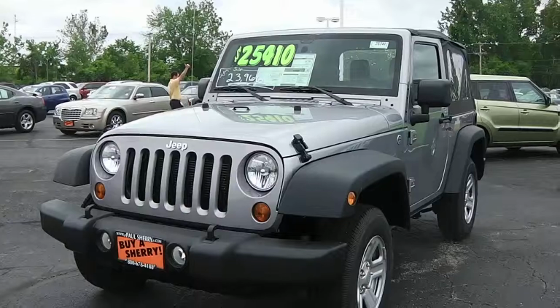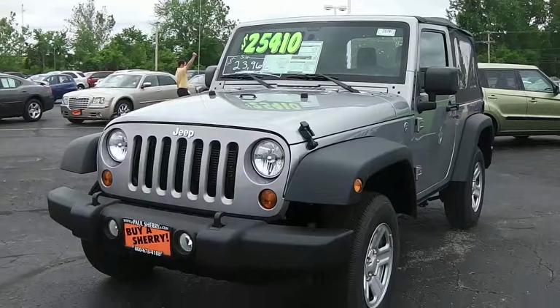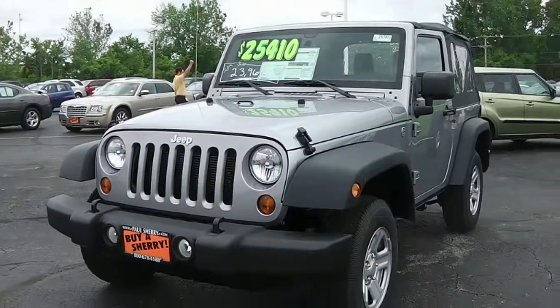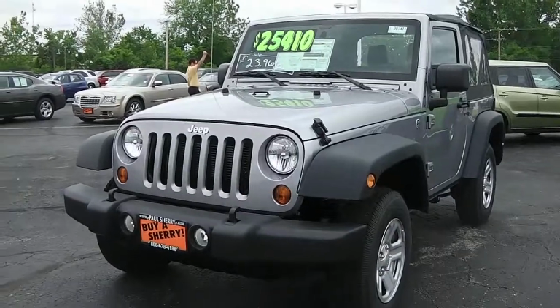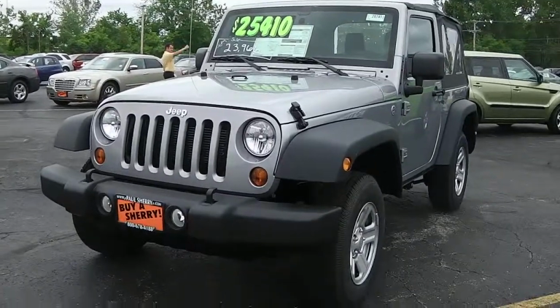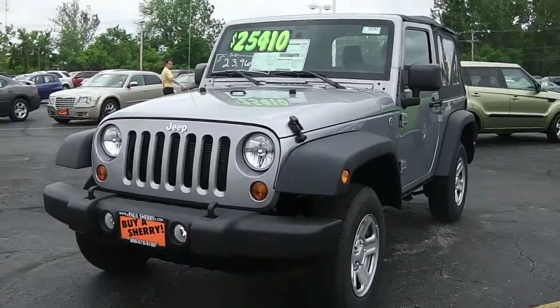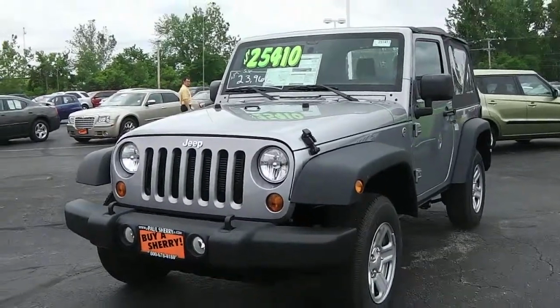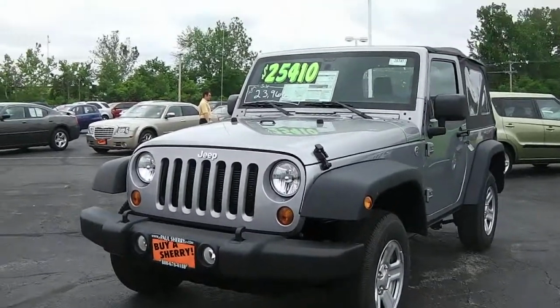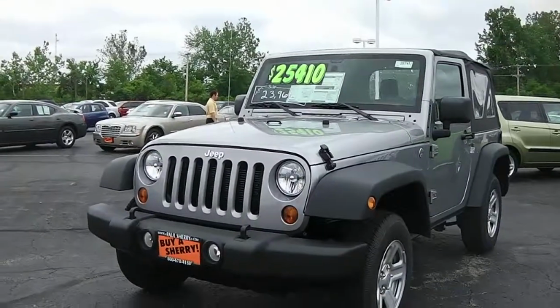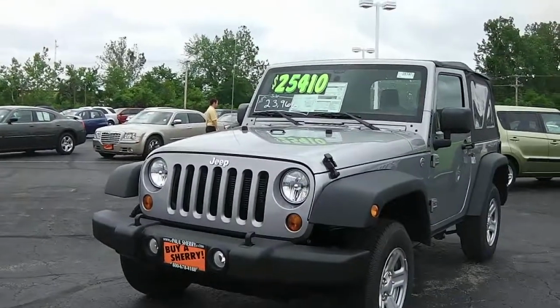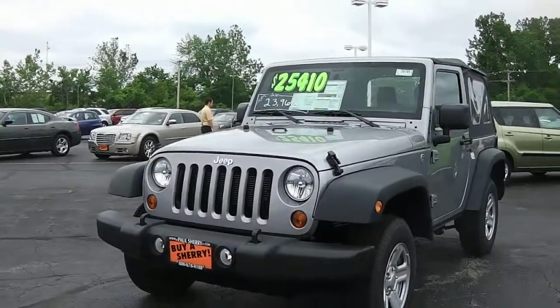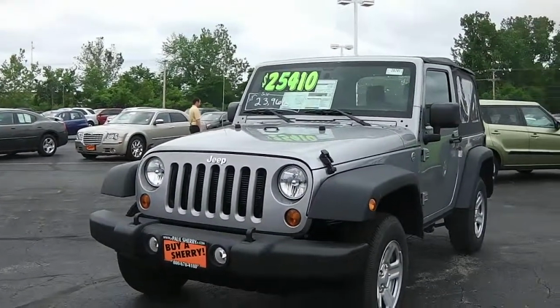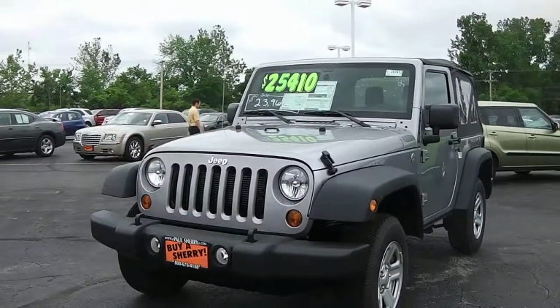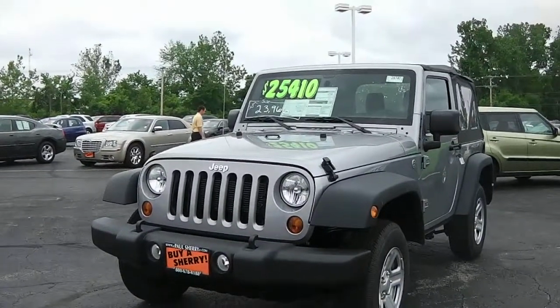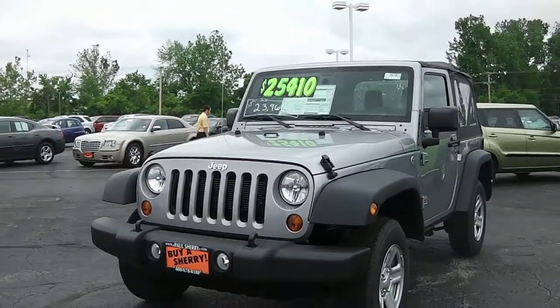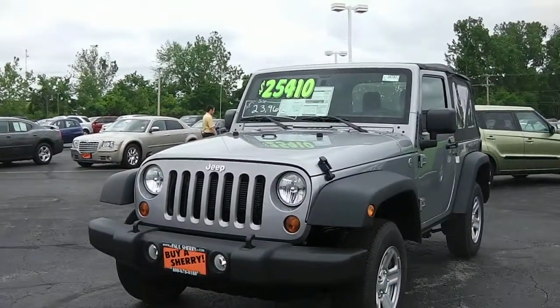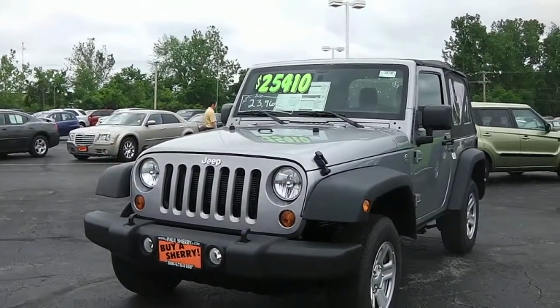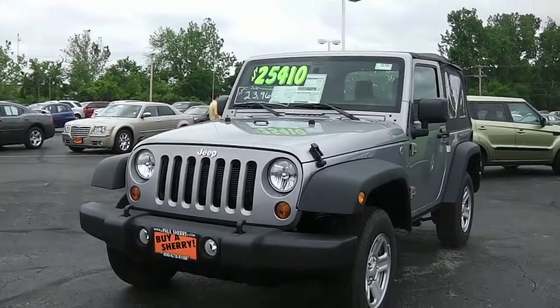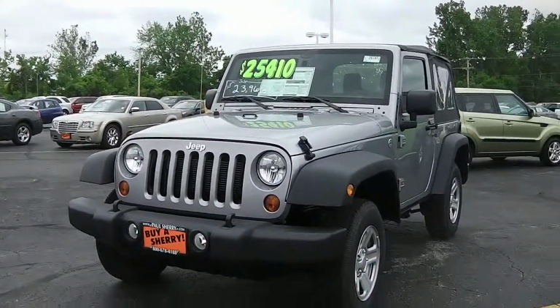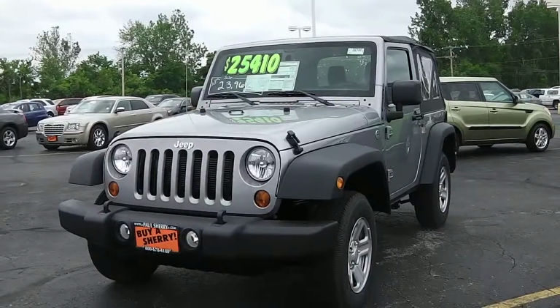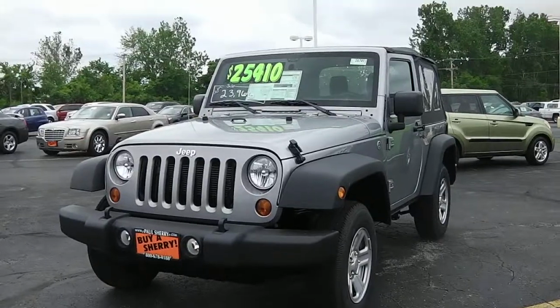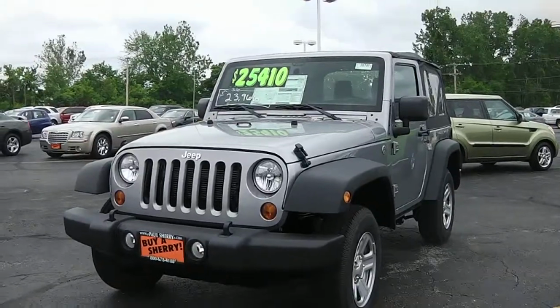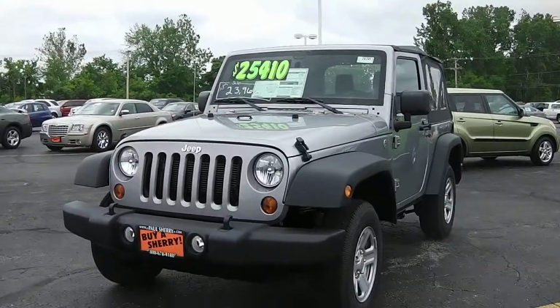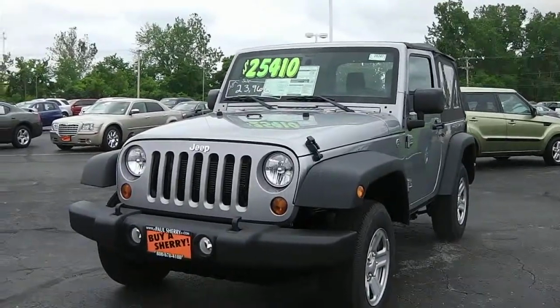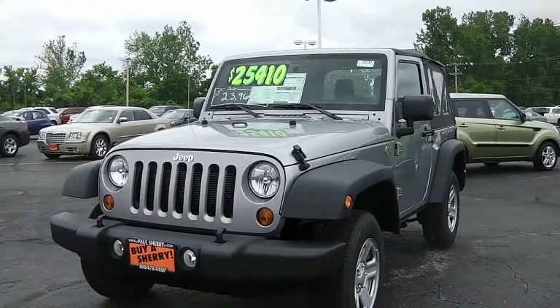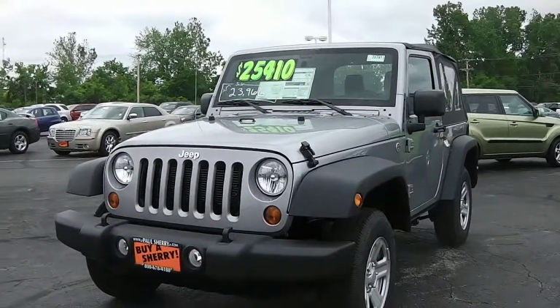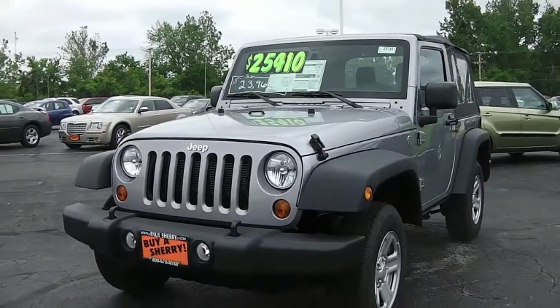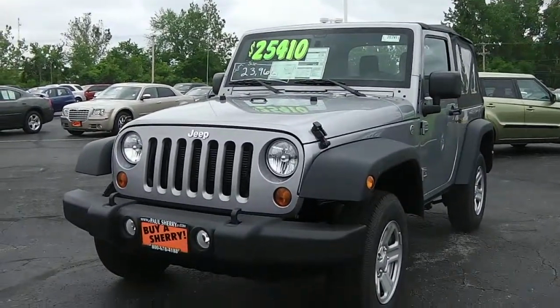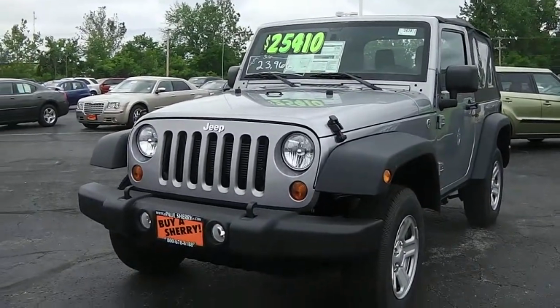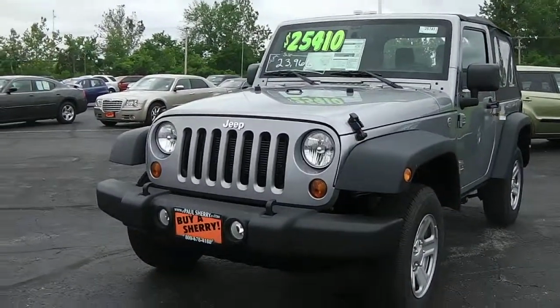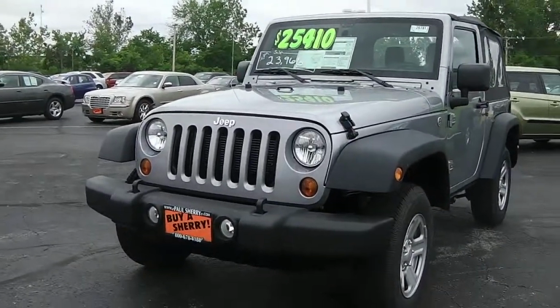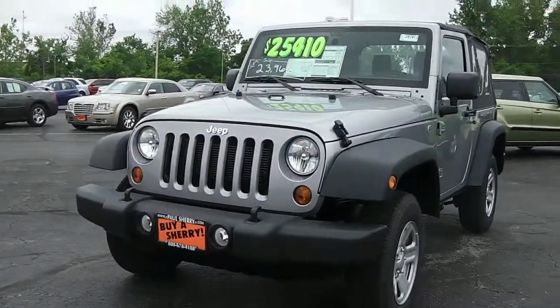Welcome to Paul Sherry Chrysler. We are viewing stock number 26741T. This is a 2013 Jeep Wrangler Sport in Silver.